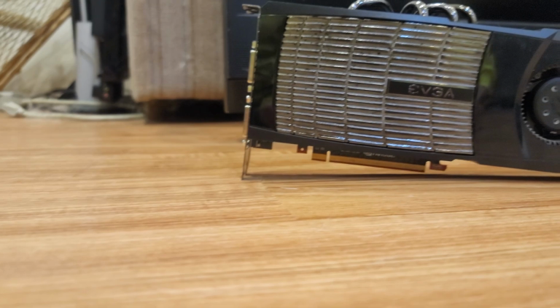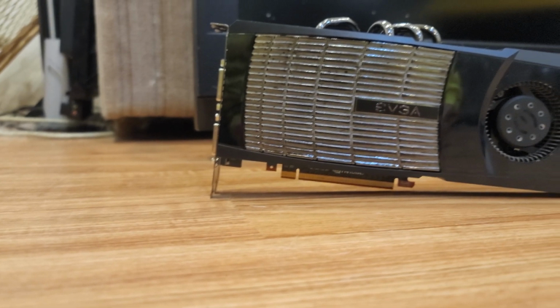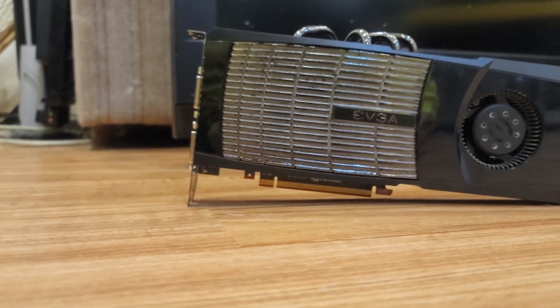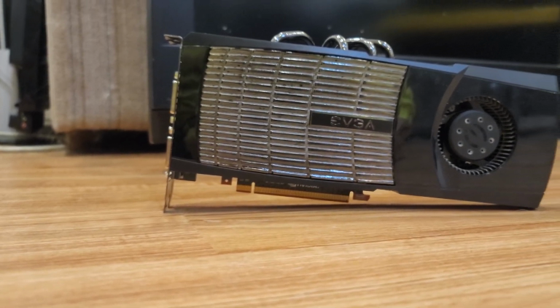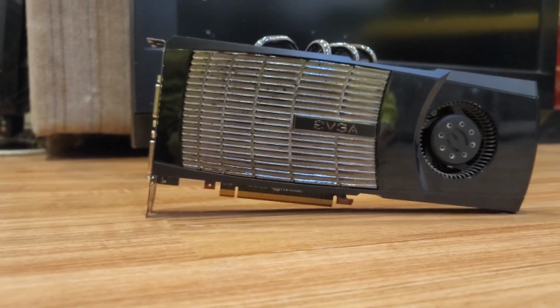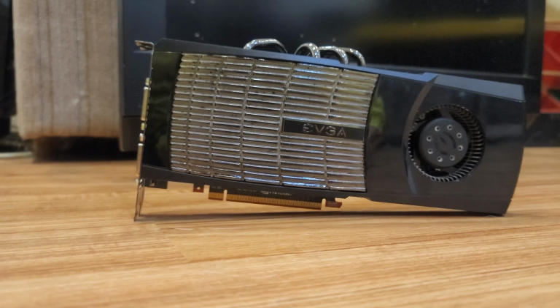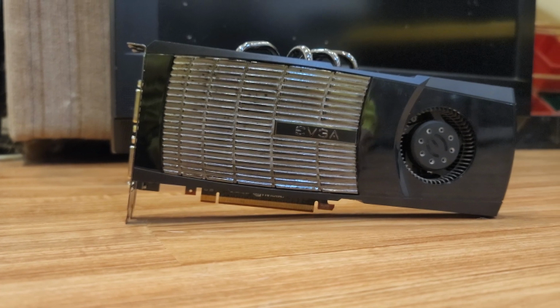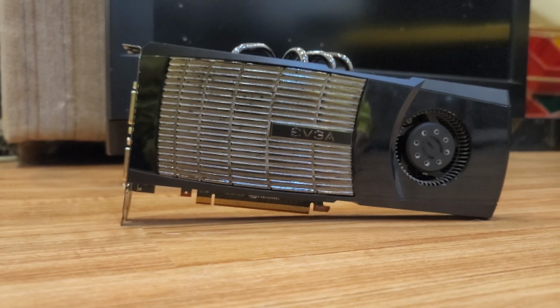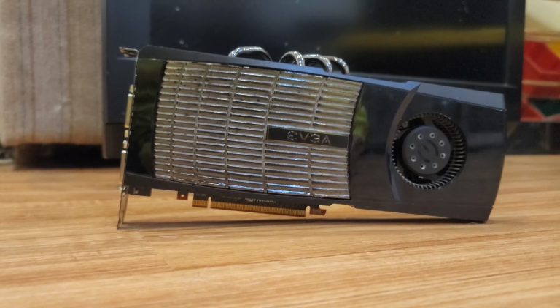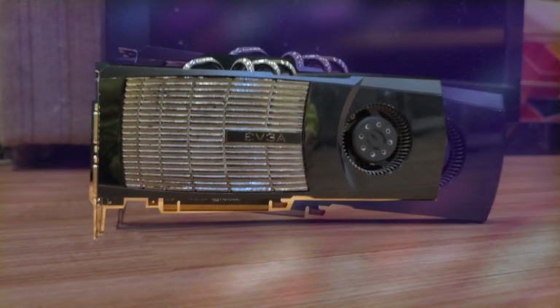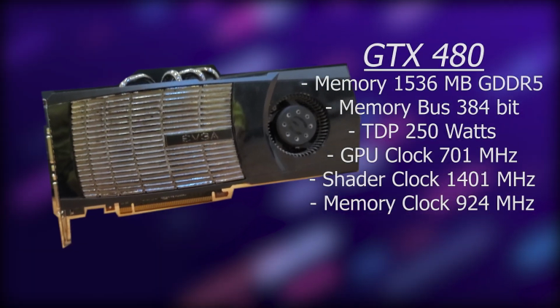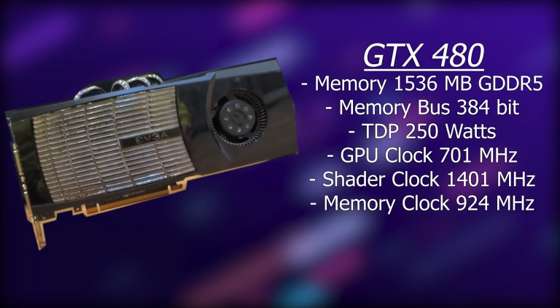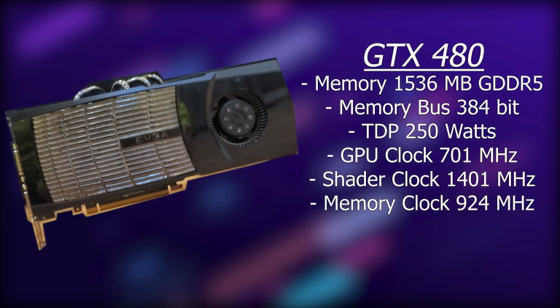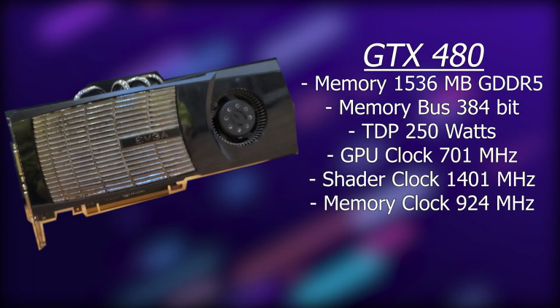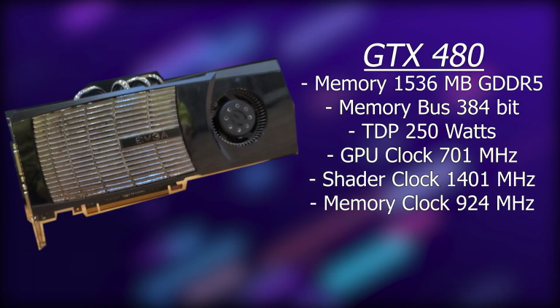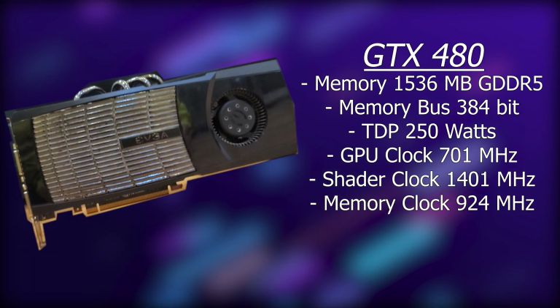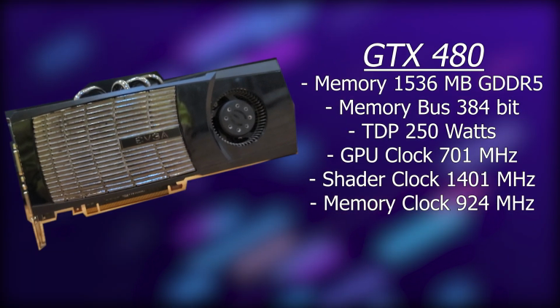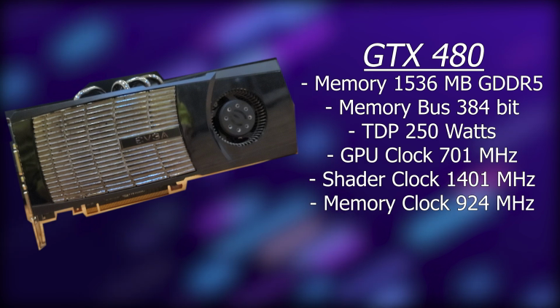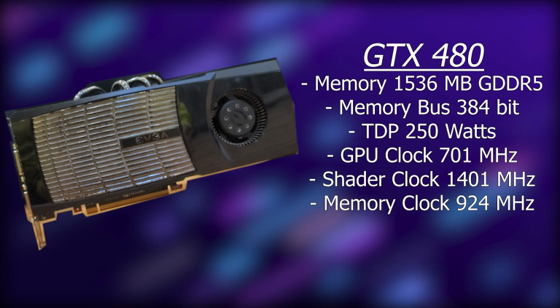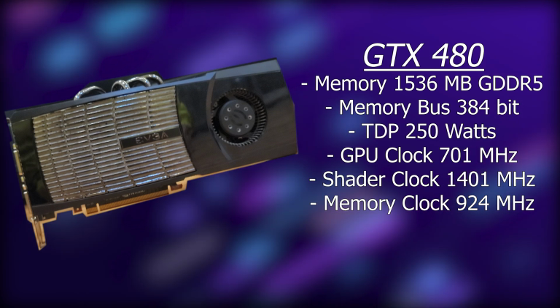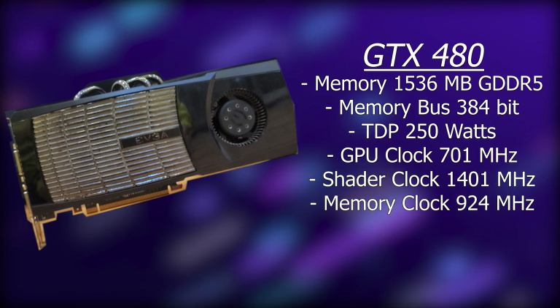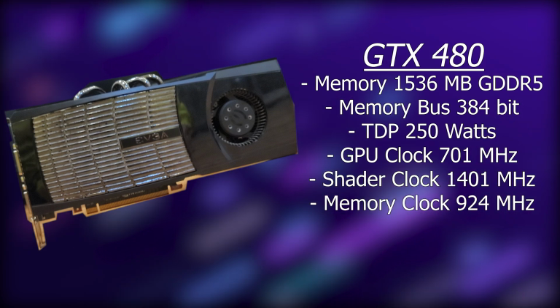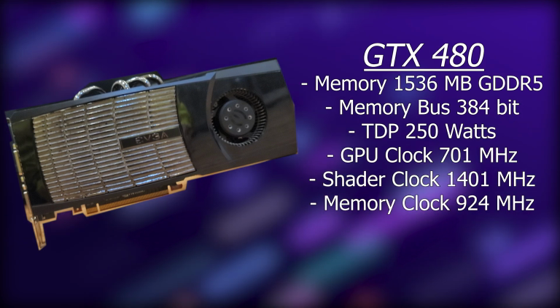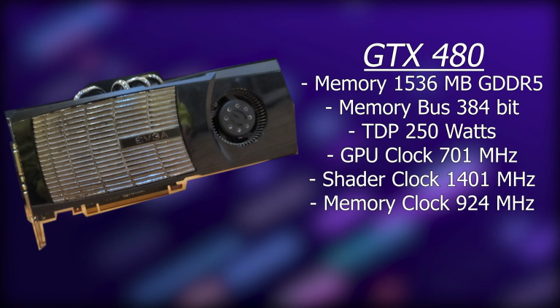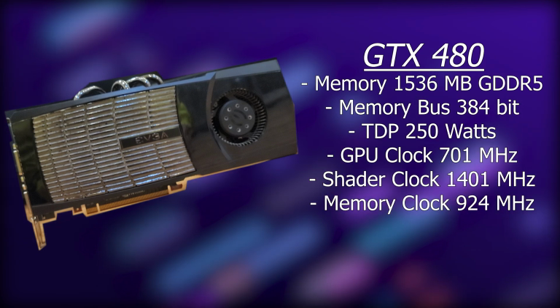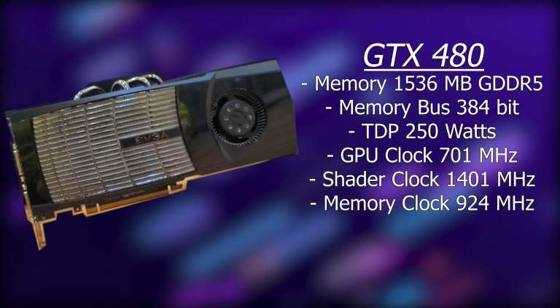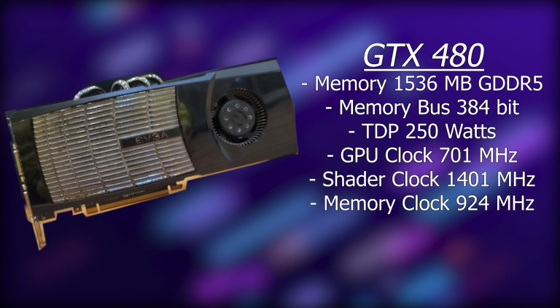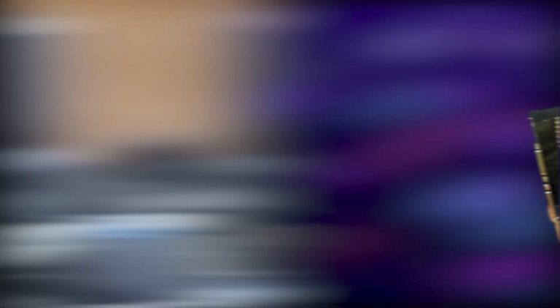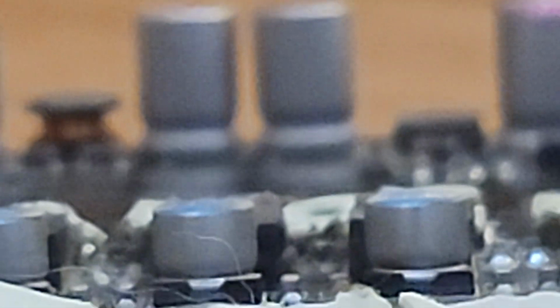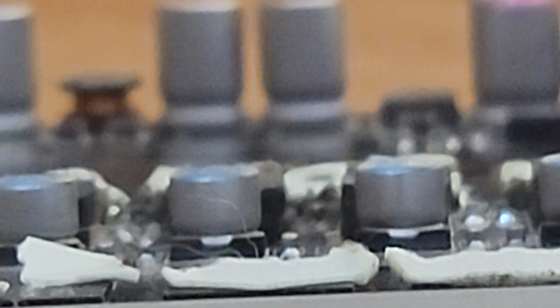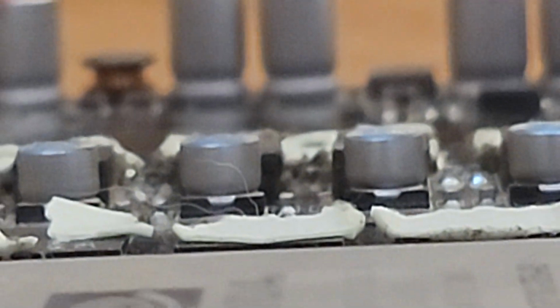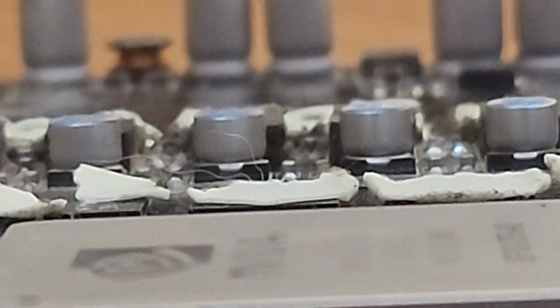The reference model came with a core clock of 701MHz, a shader clock of 1401MHz, and a memory clock of 924MHz, all for the low price of $500.